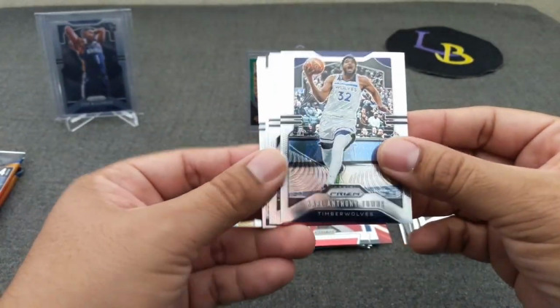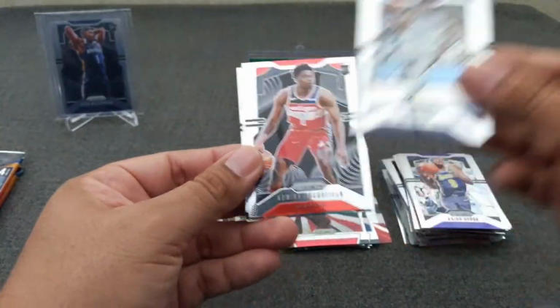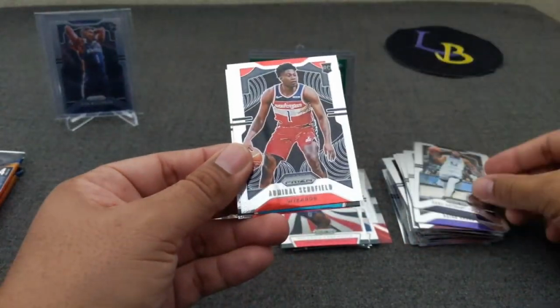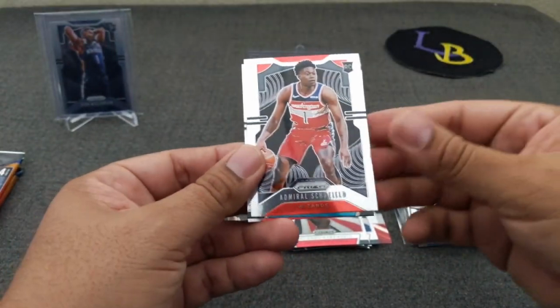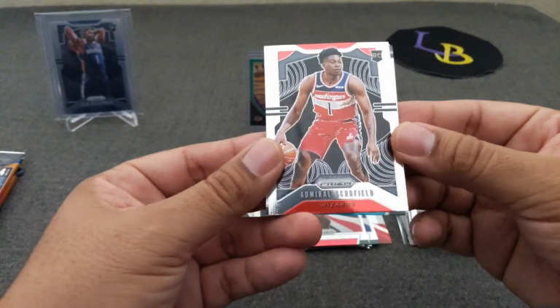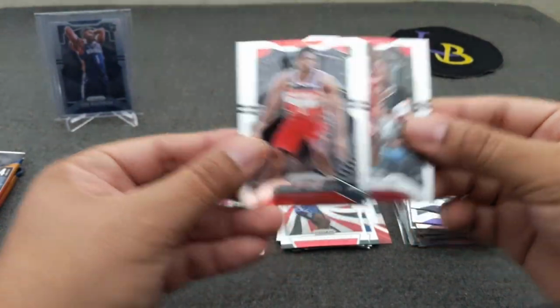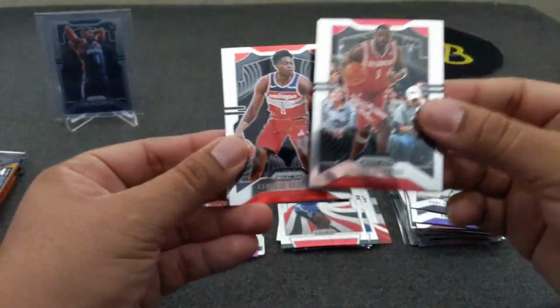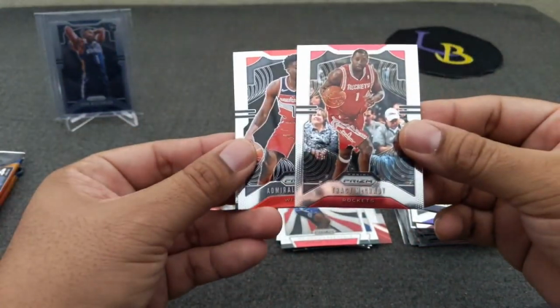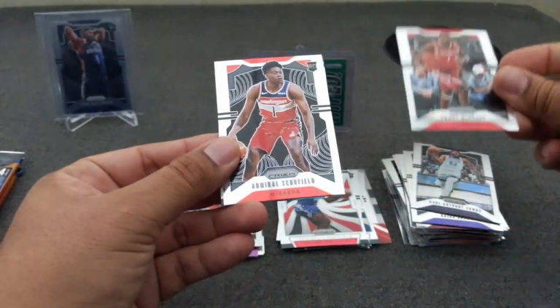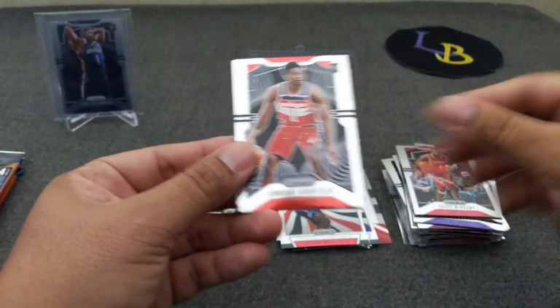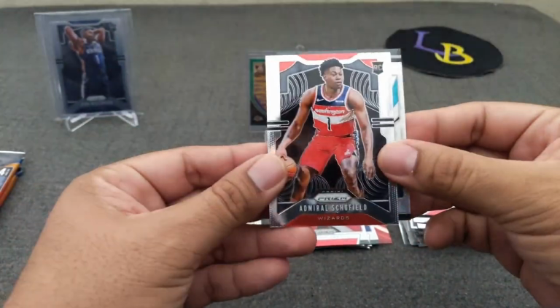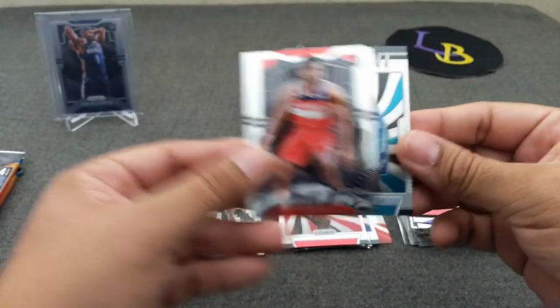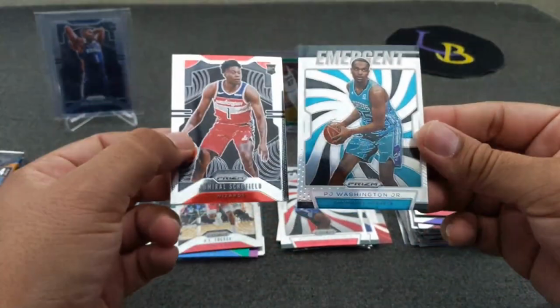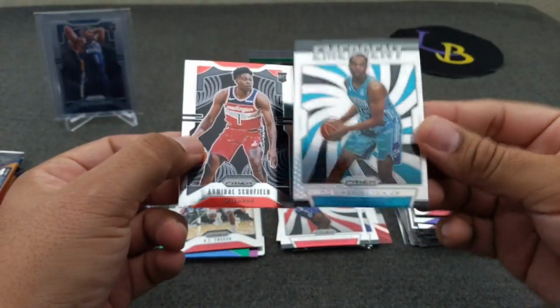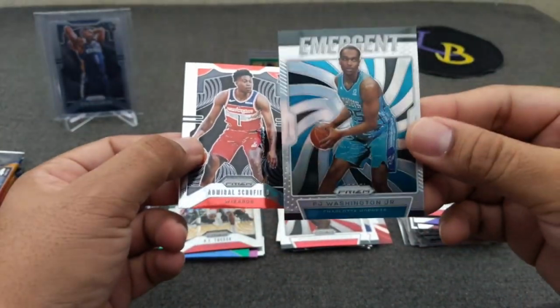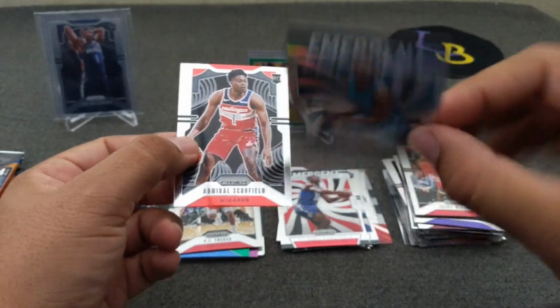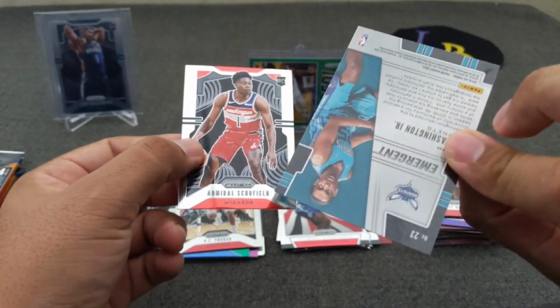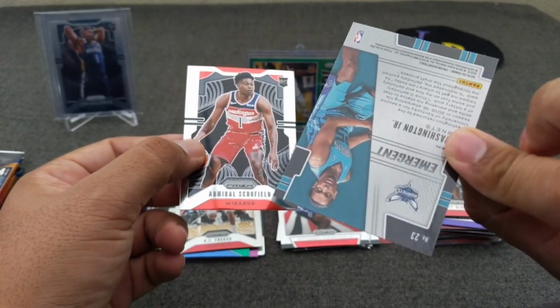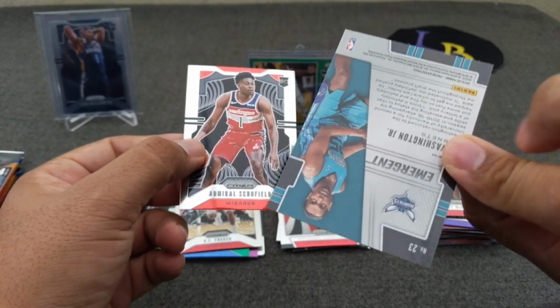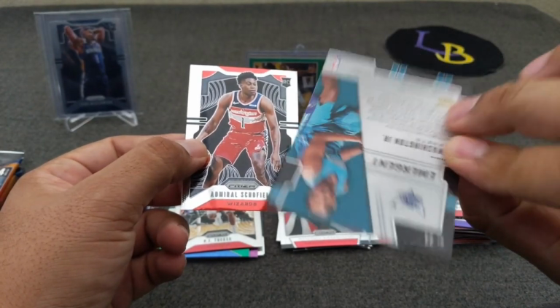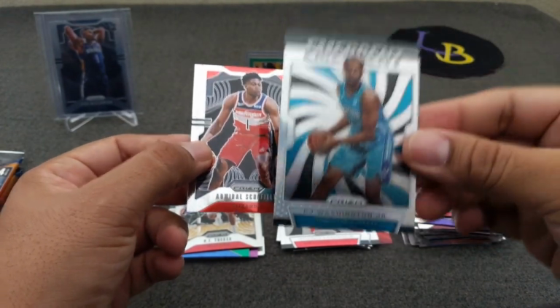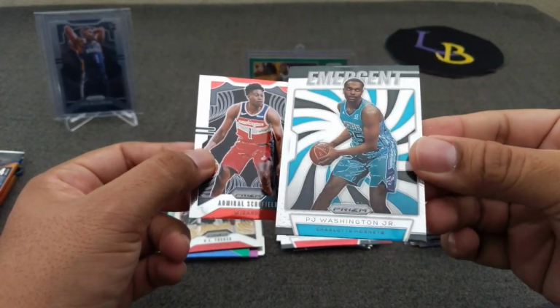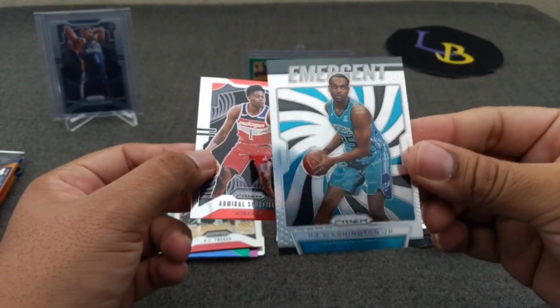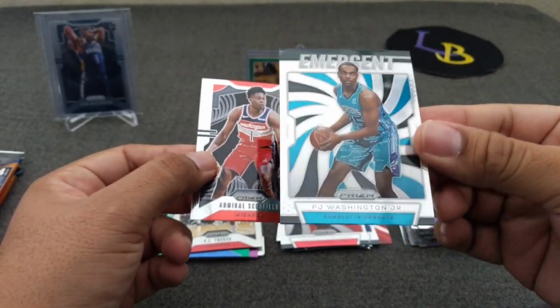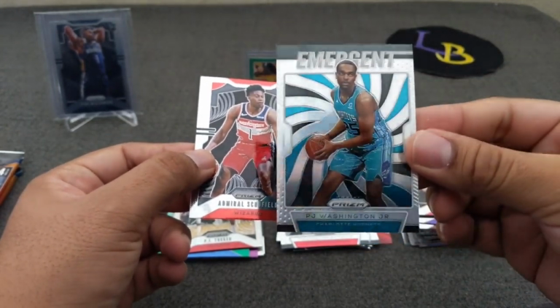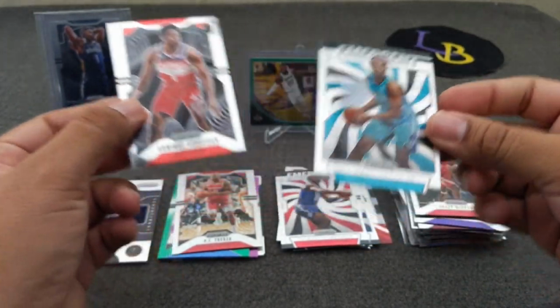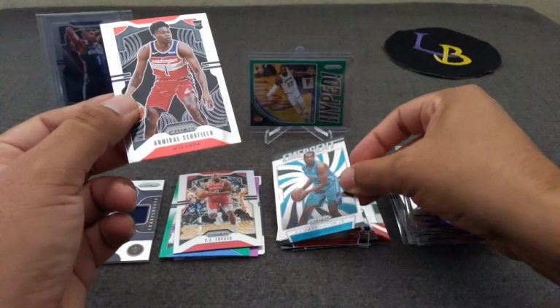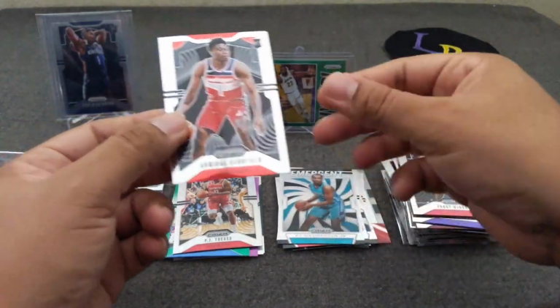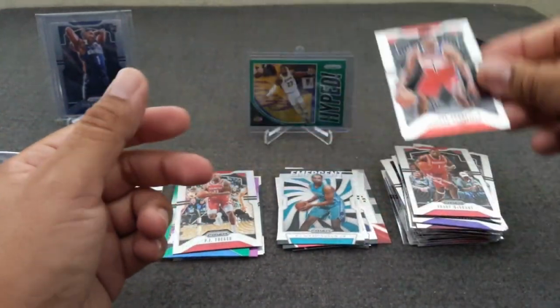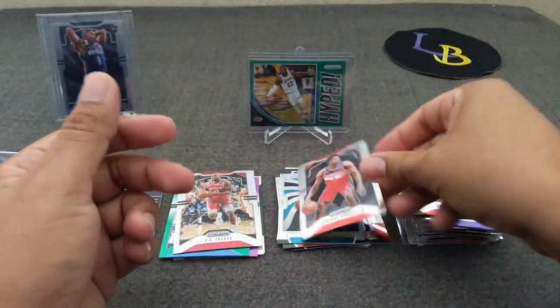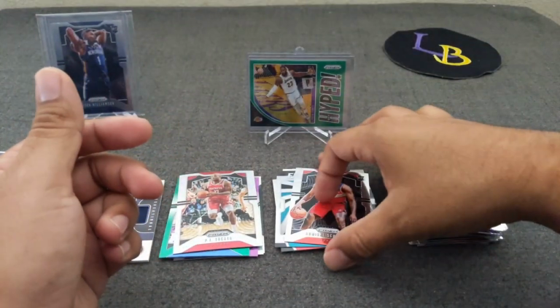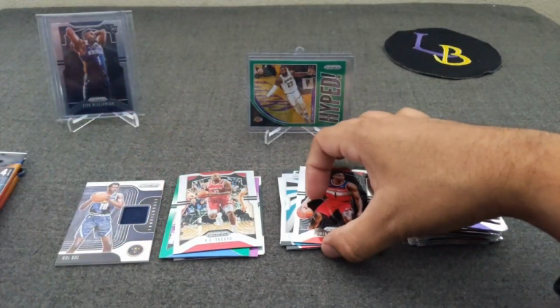Admiral Schofield, Tracy McGrady, and a — looks like a prism — yes, this is a prism emergent PJ Washington. That's kind of cool. And a Schofield. Two more packs to go.